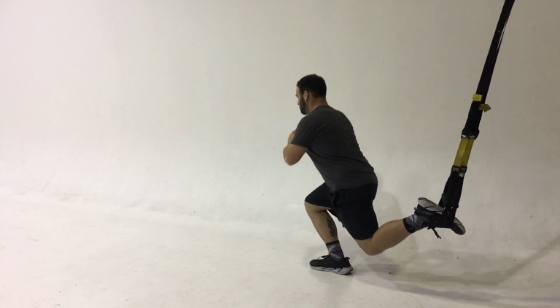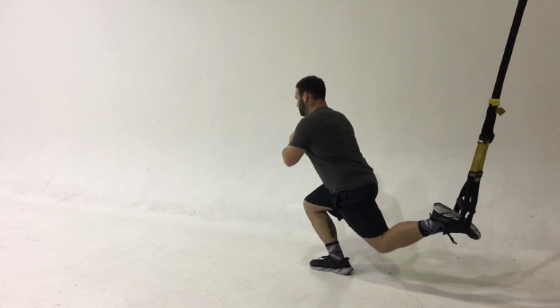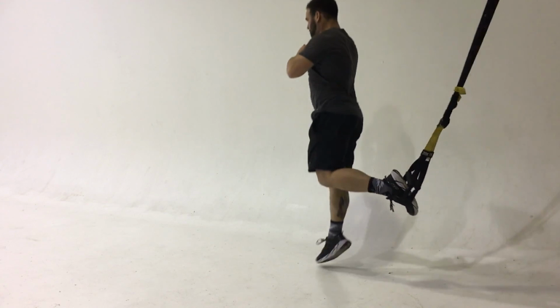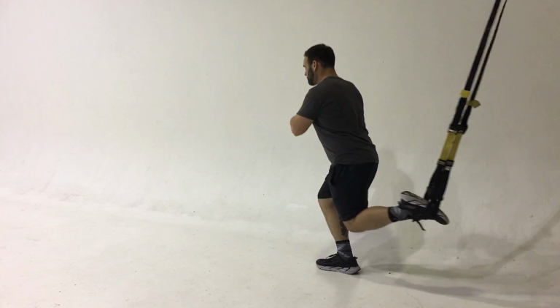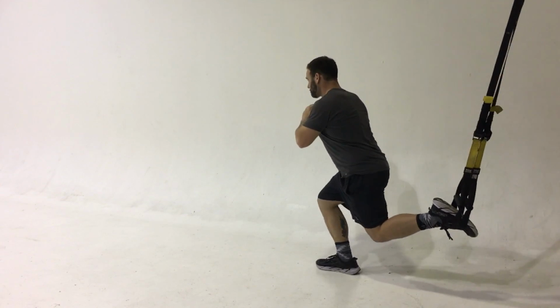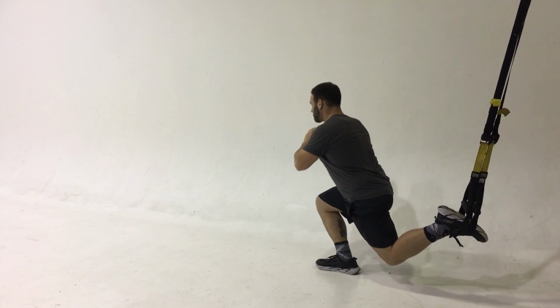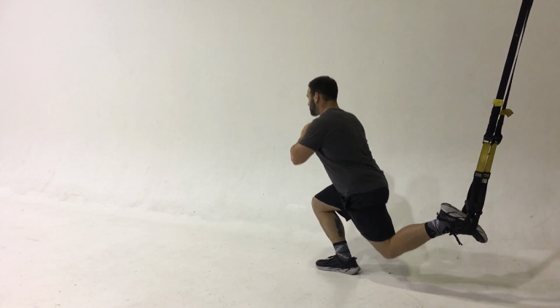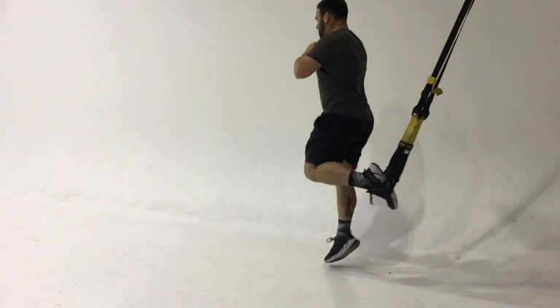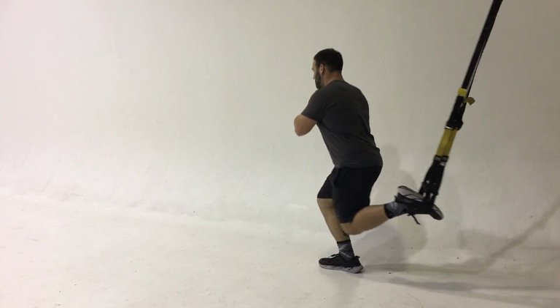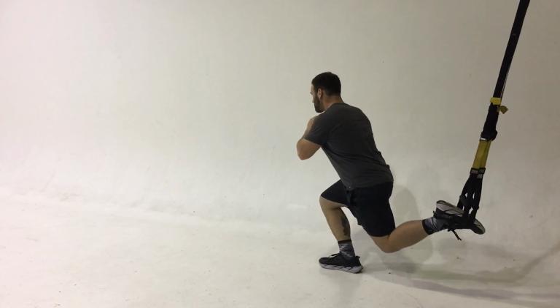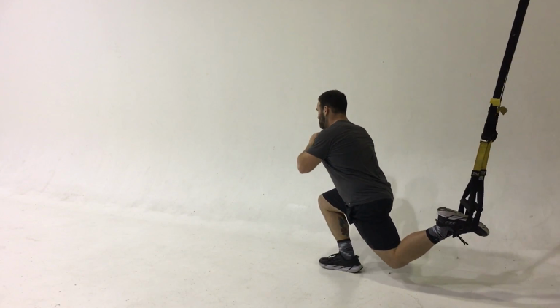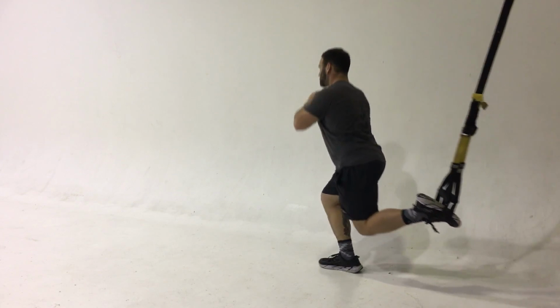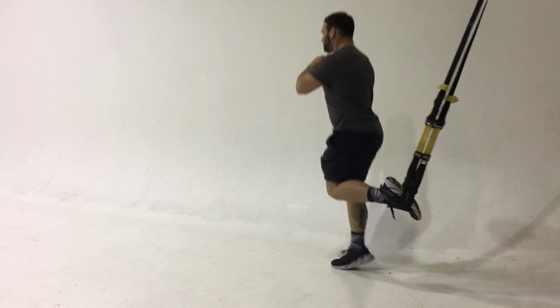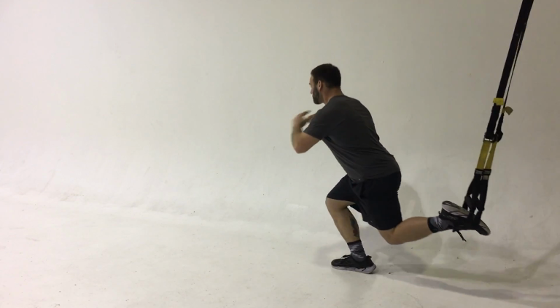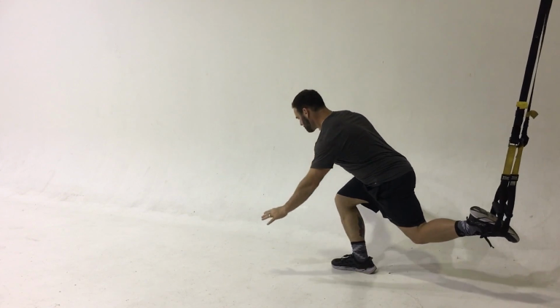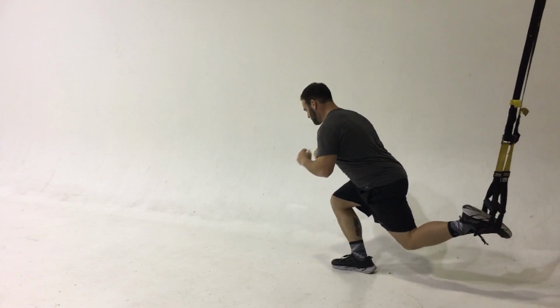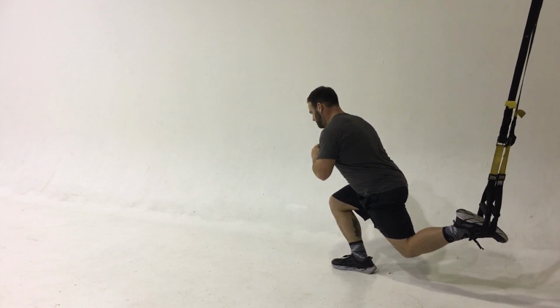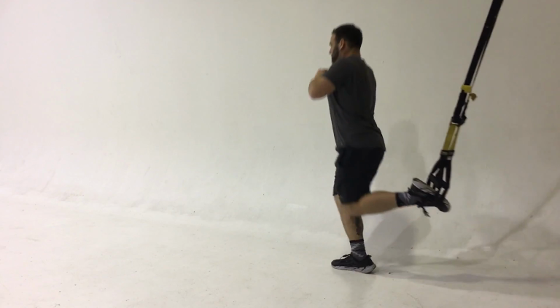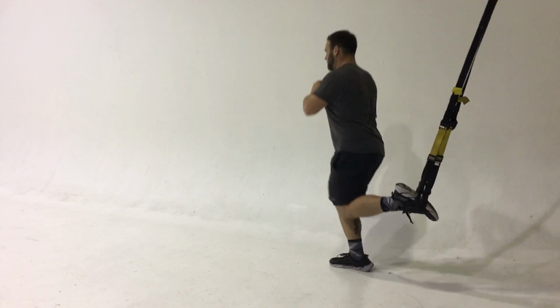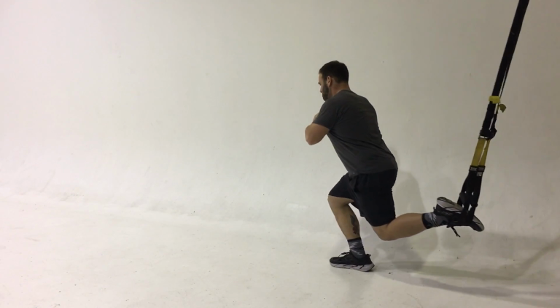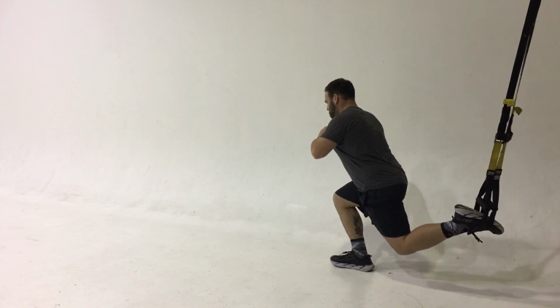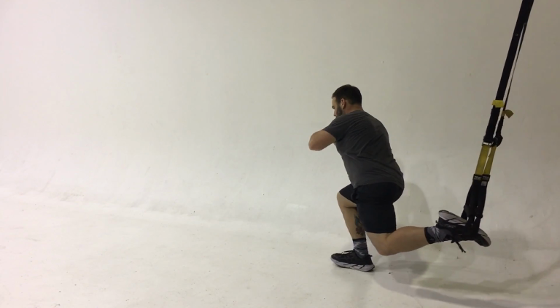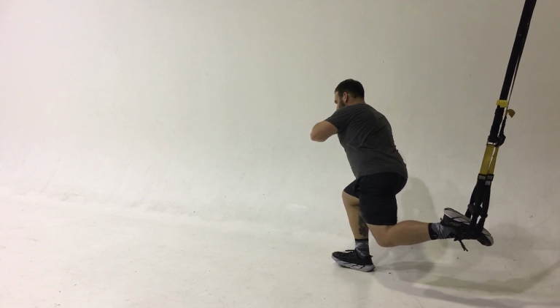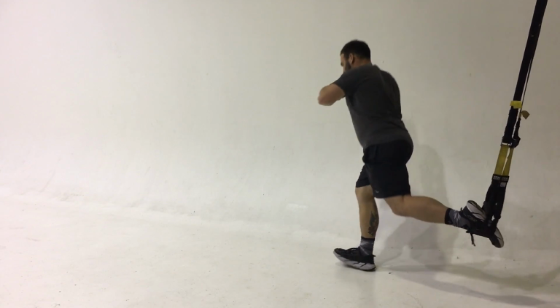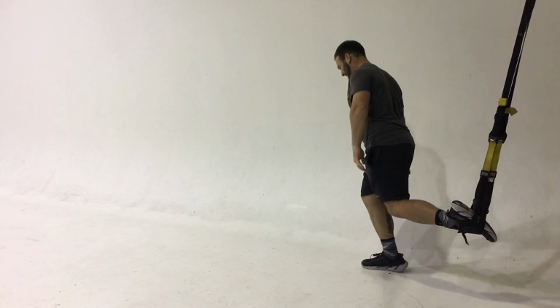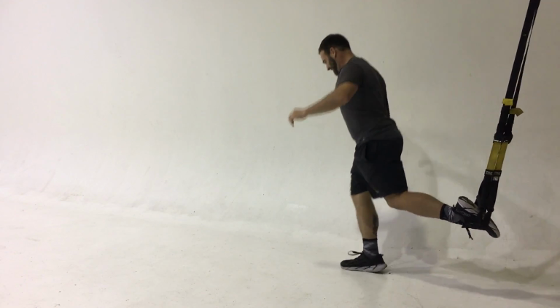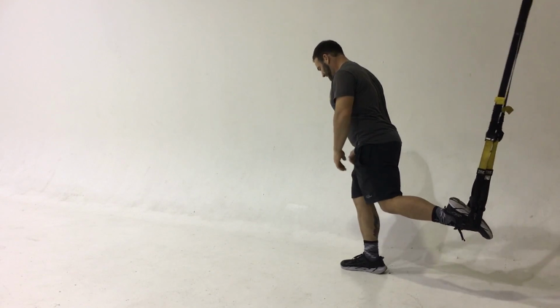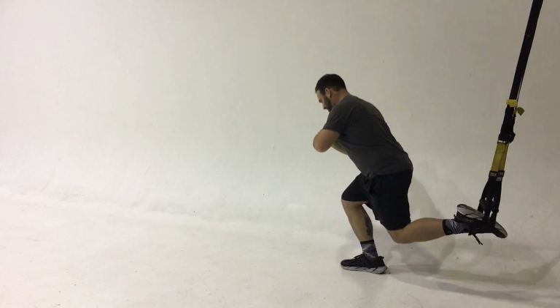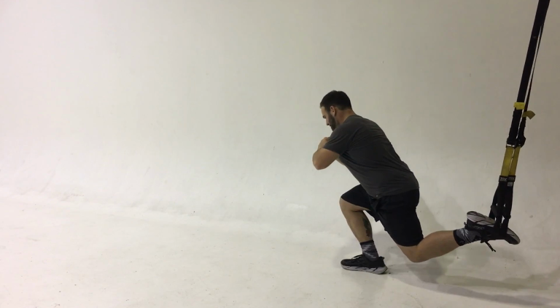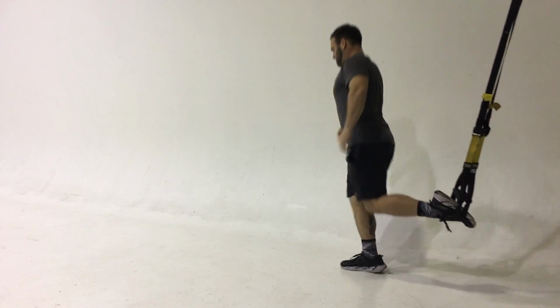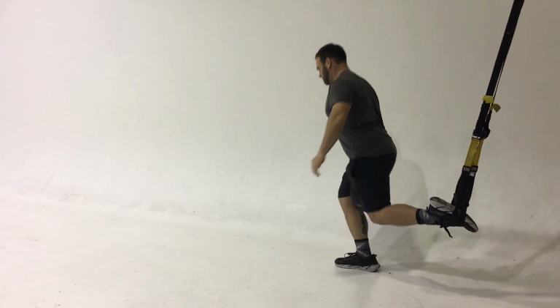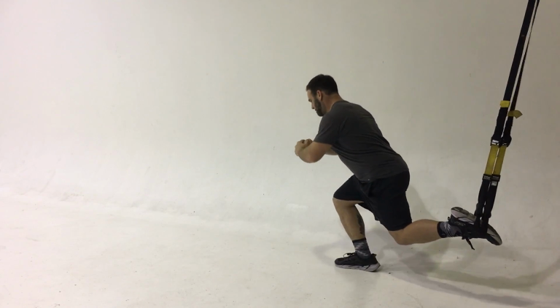For this, you want to slide back into that single leg split Bulgarian squat and you're going to hop up on the leg that's down. This requires a lot of balance. The goal is to slide back and power through the toe of the front leg.